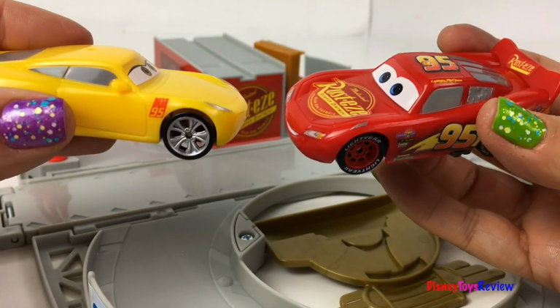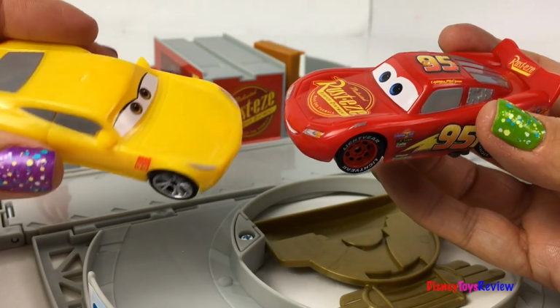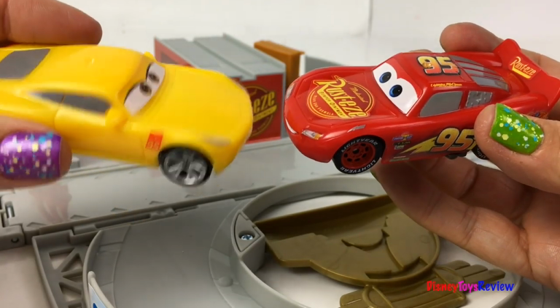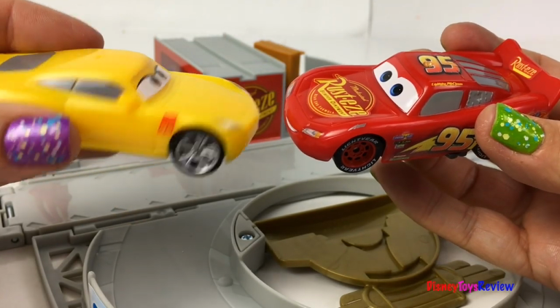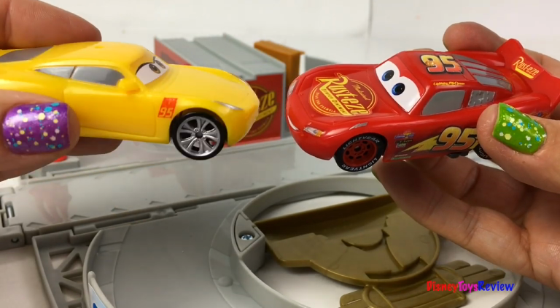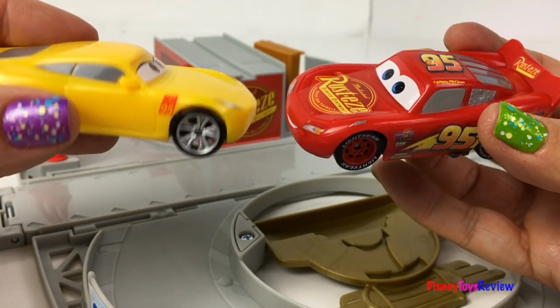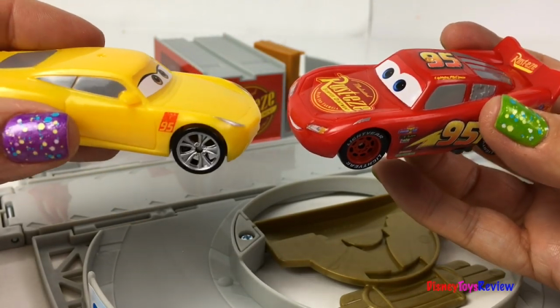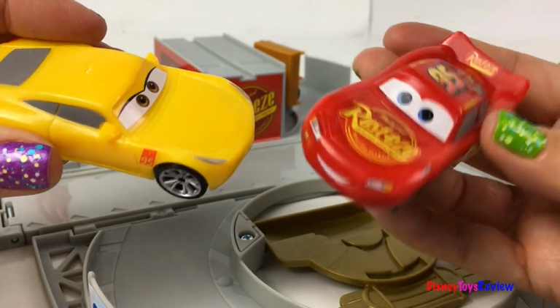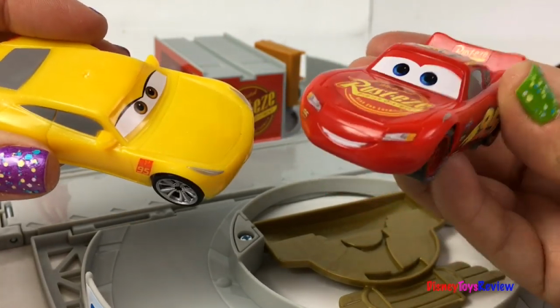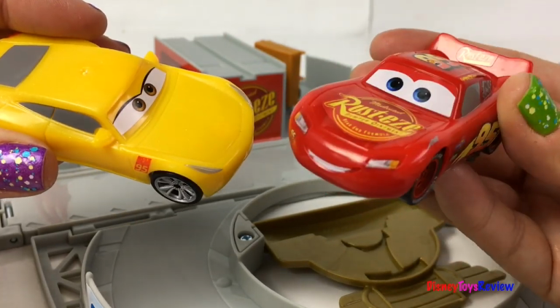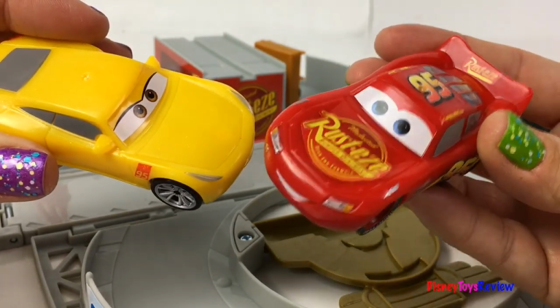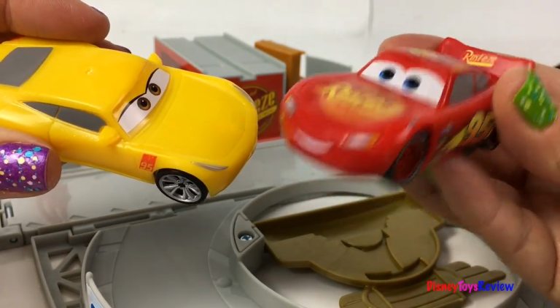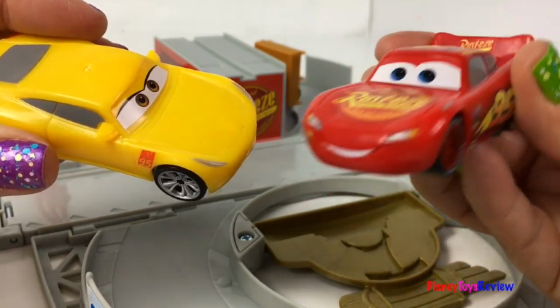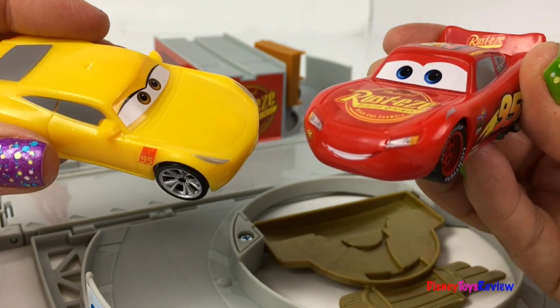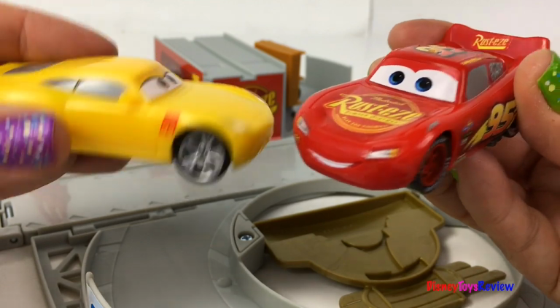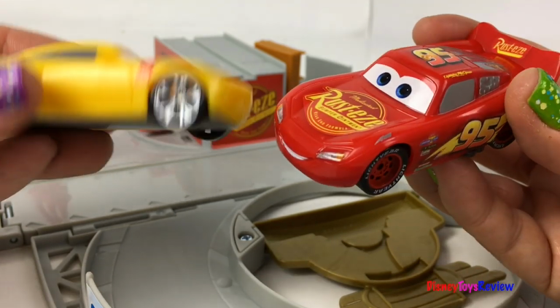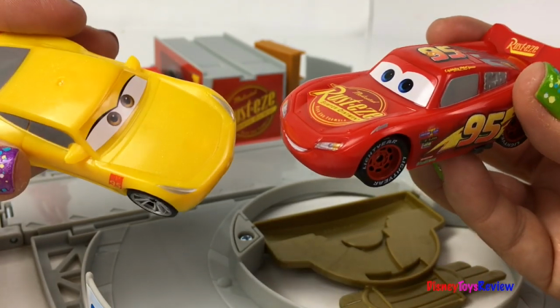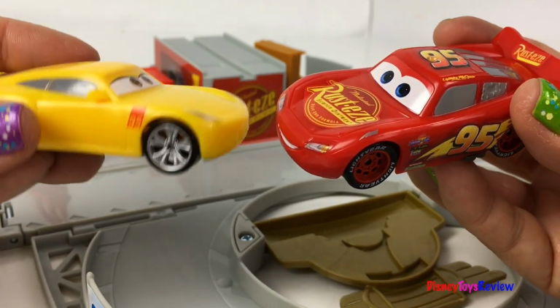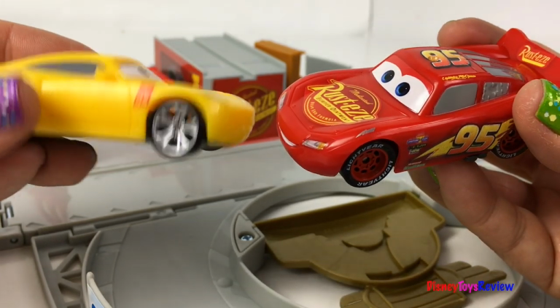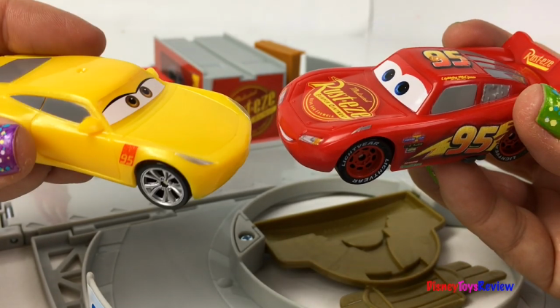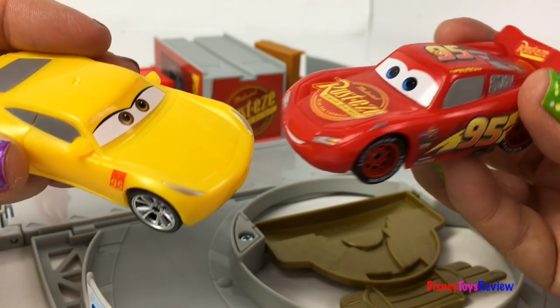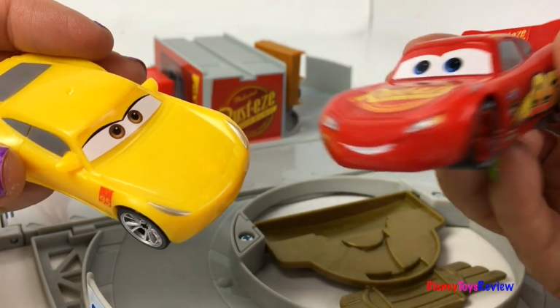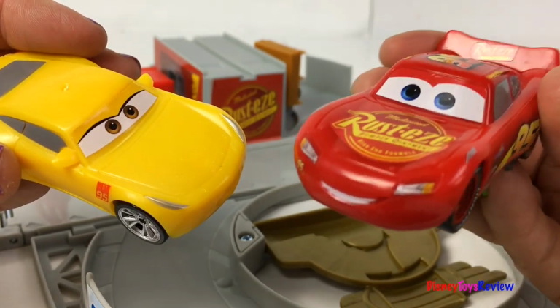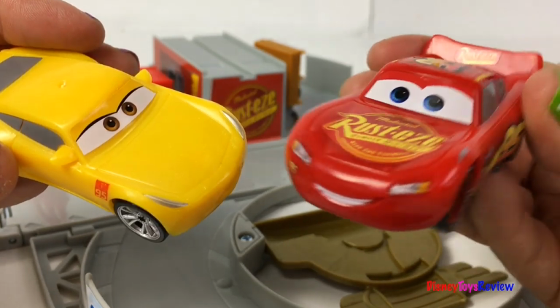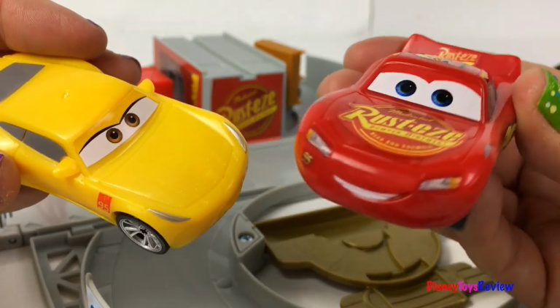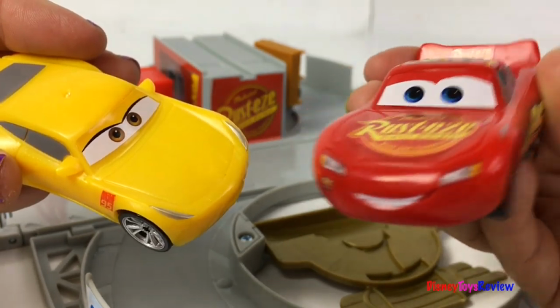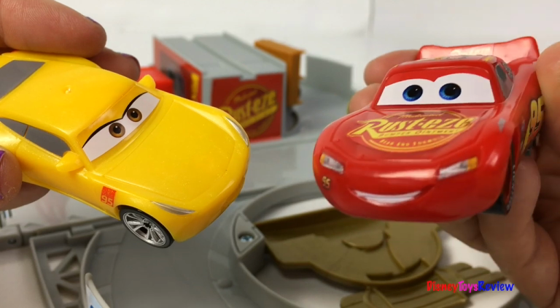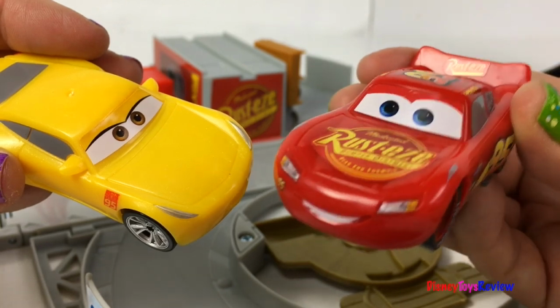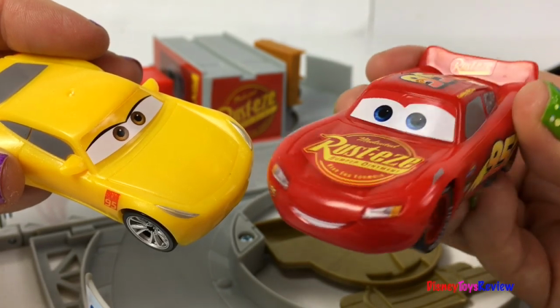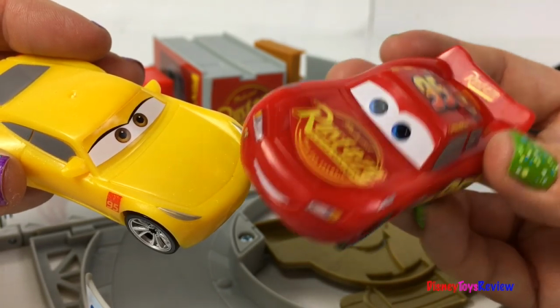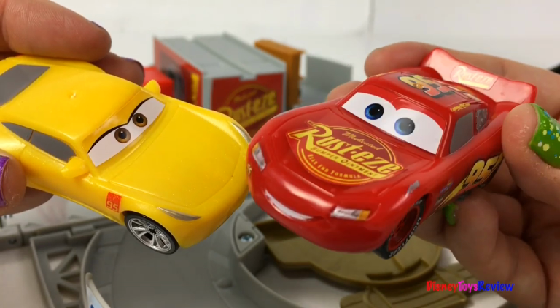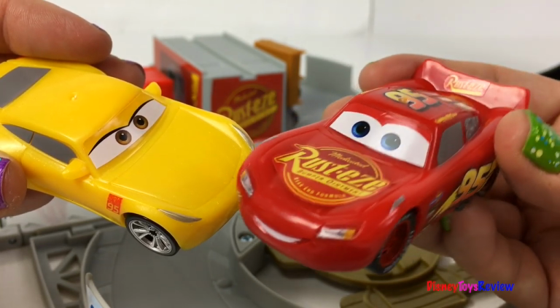McQueen, can you make it across the track while I jump? Sounds like I have to be pretty fast! Sure do! Let's see if you can do it! I'm sure I can! I'm super fast!